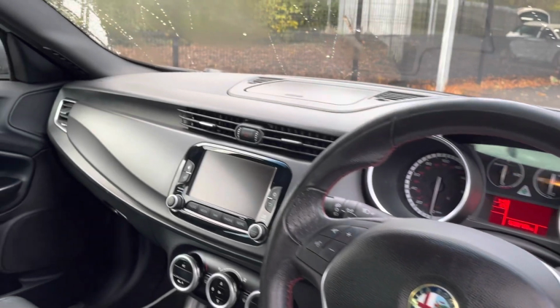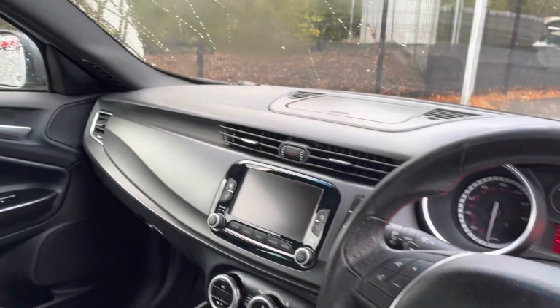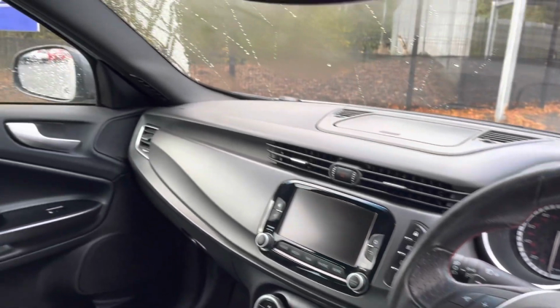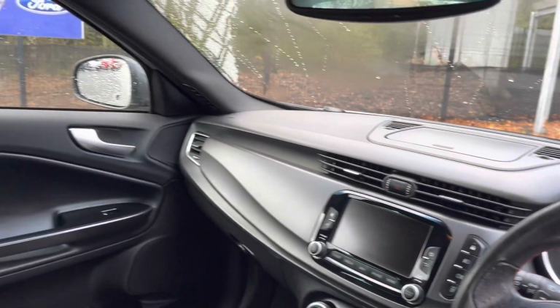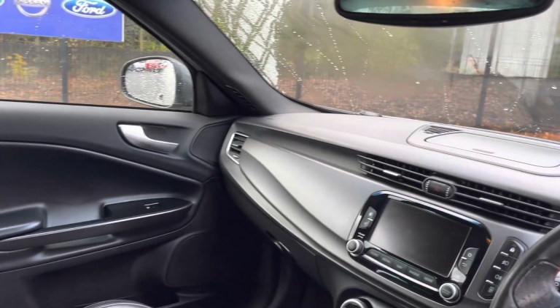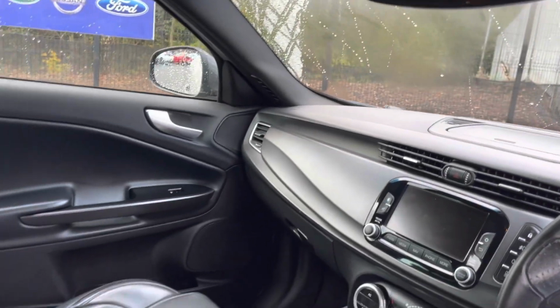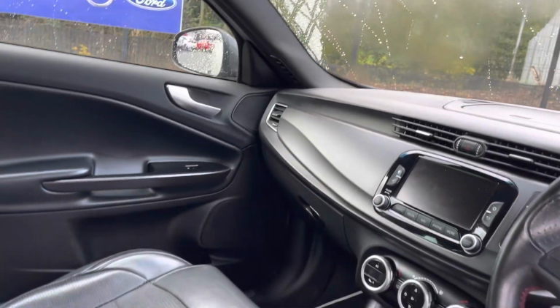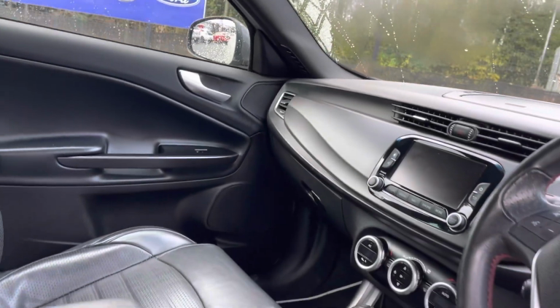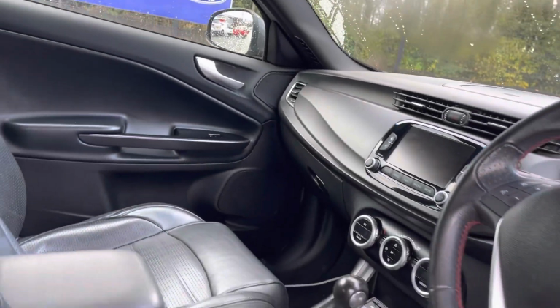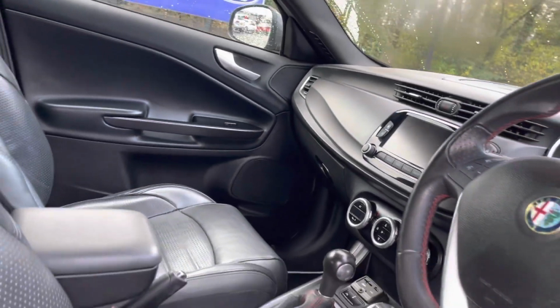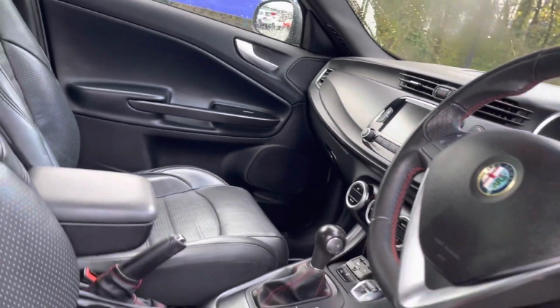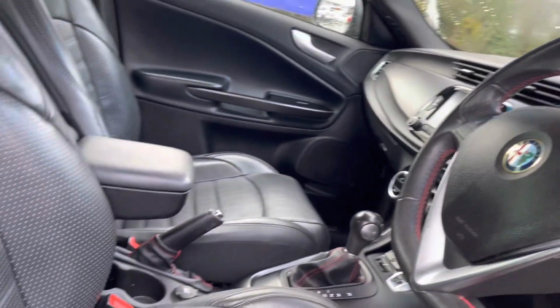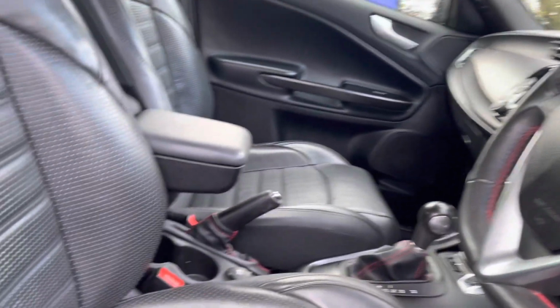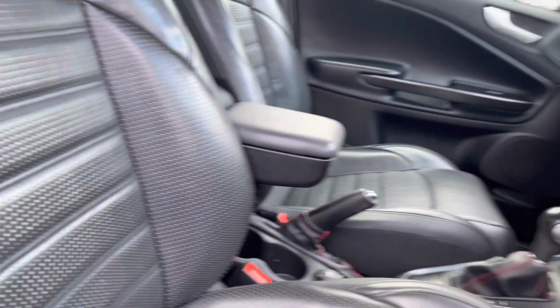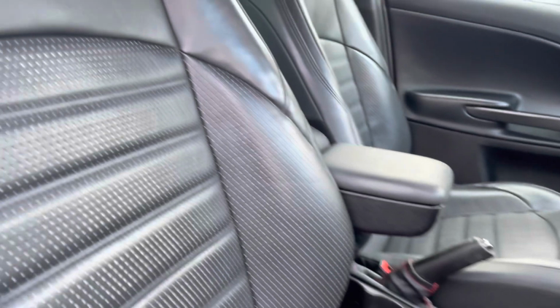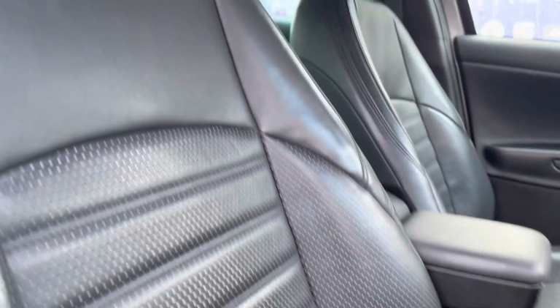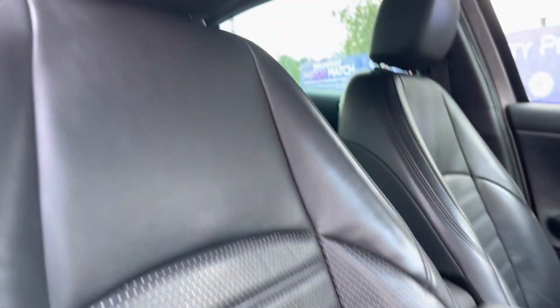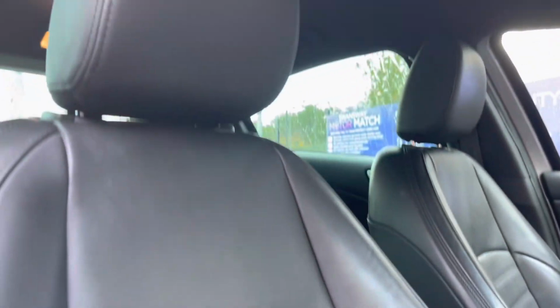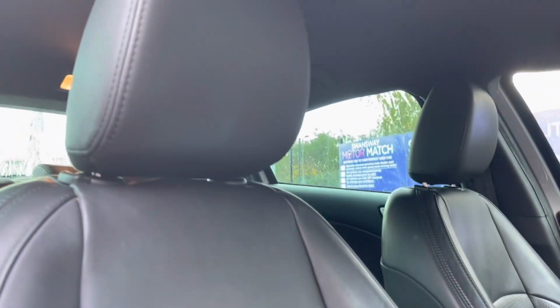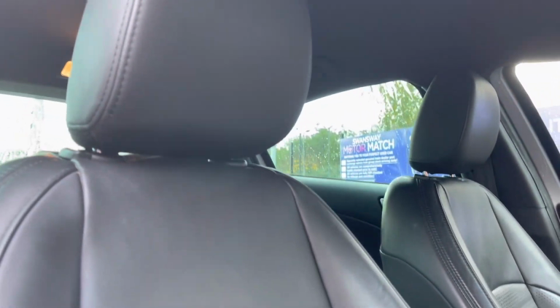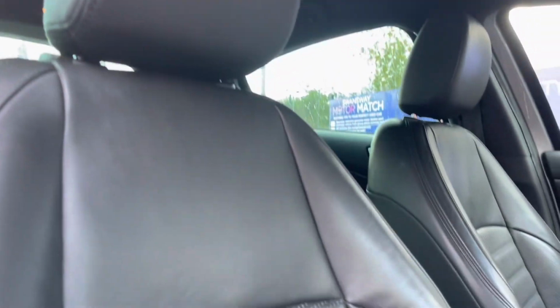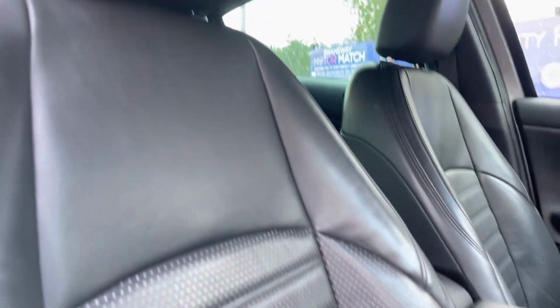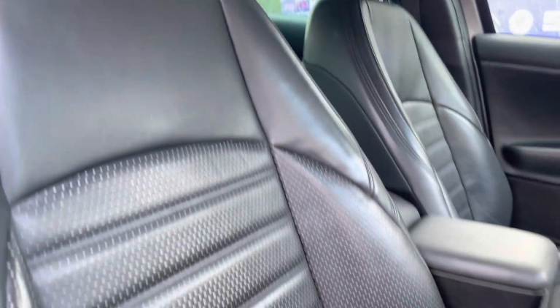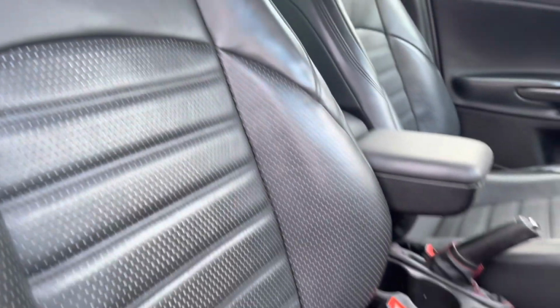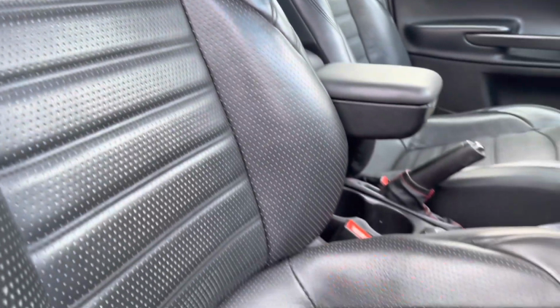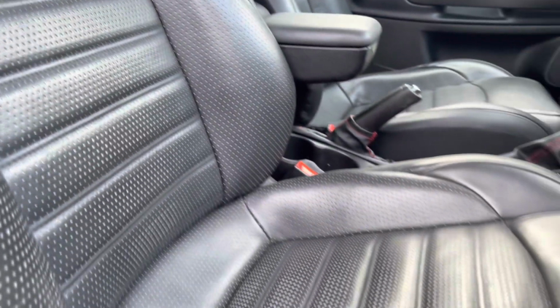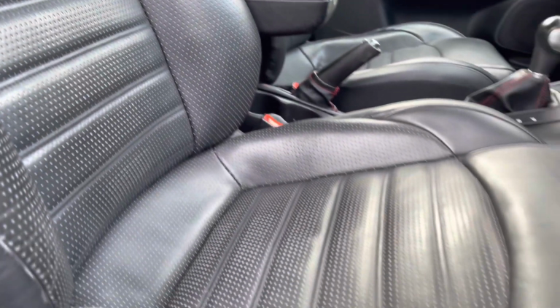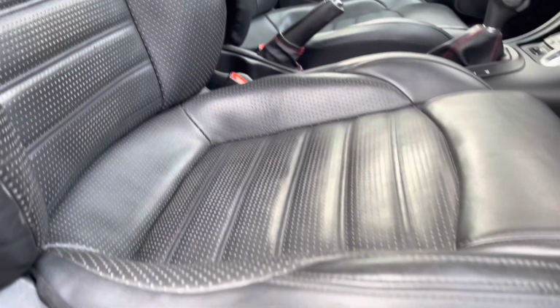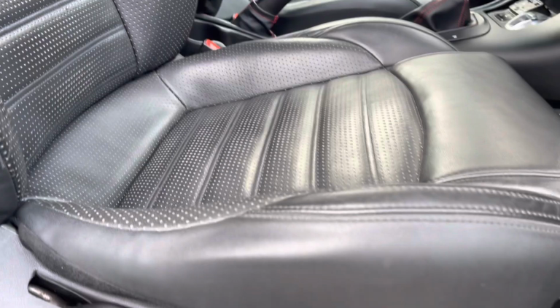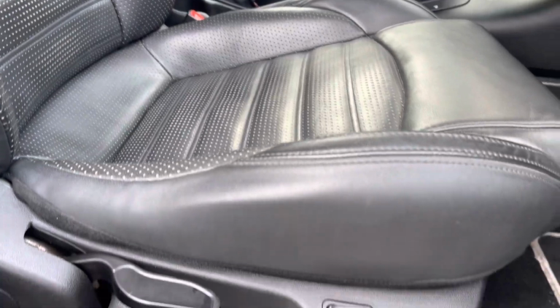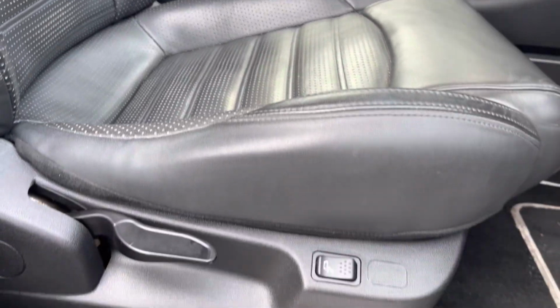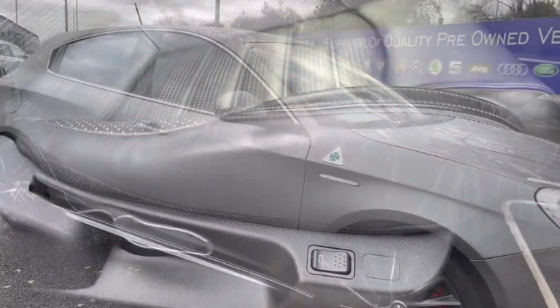Here you can see you do have your full leather multi-function steering wheel as well as your full leather upholstery finished front seats. These are extremely comfortable and you can set that perfect drive position with your lumbar support just below. It really does make for a lovely place to be, especially on those long journeys.